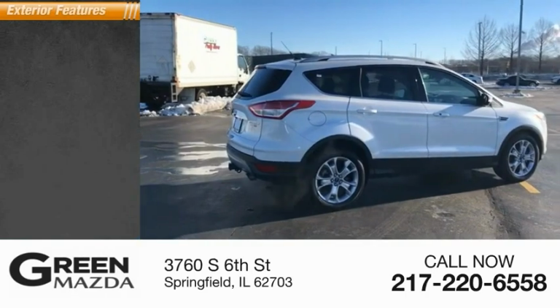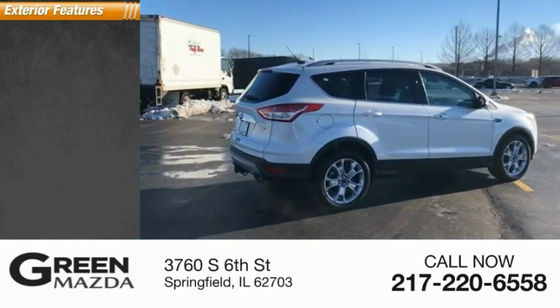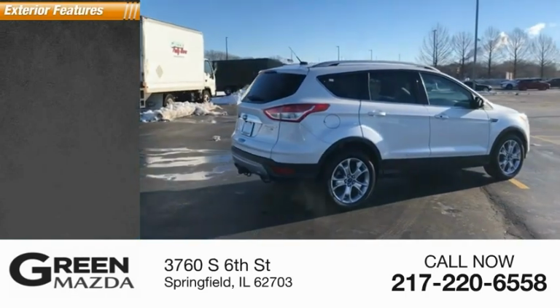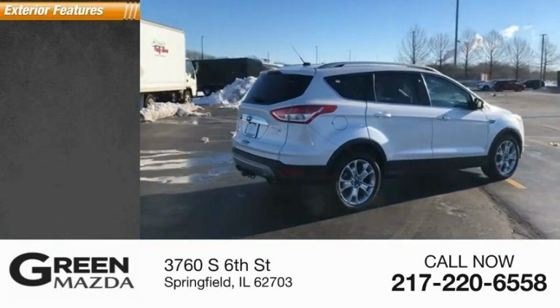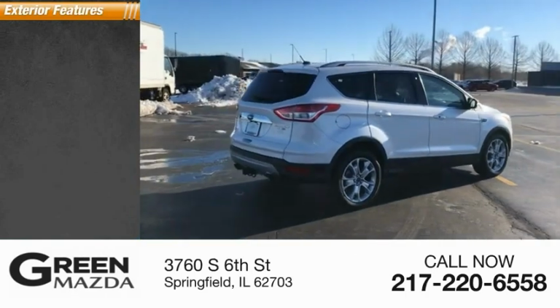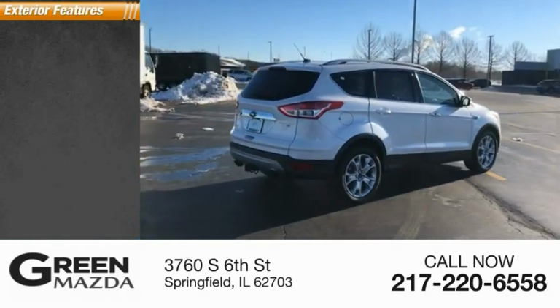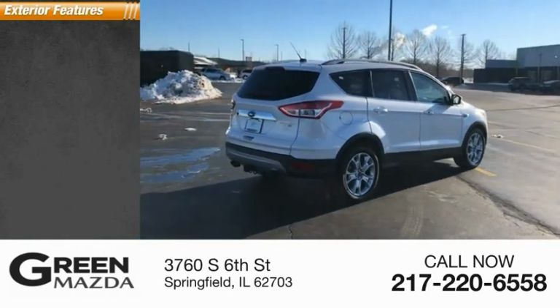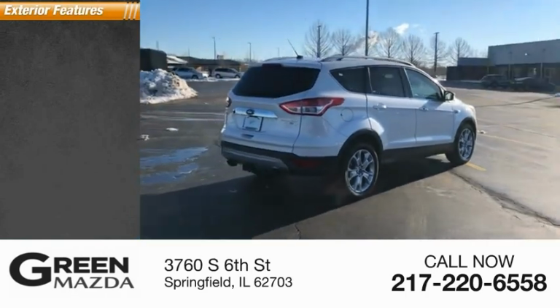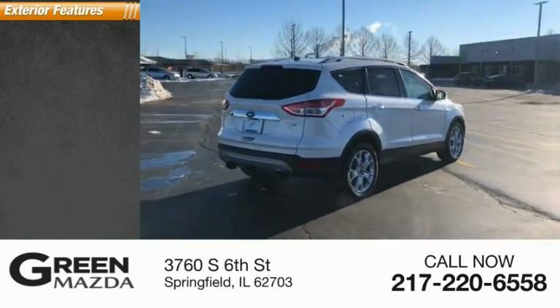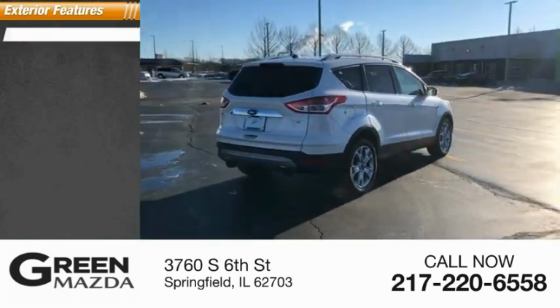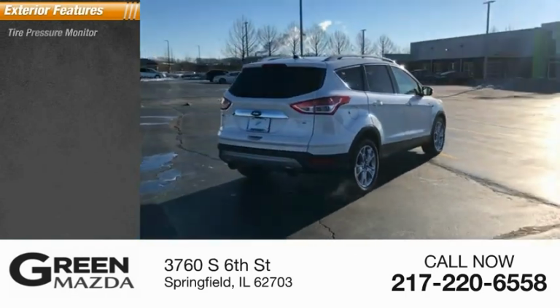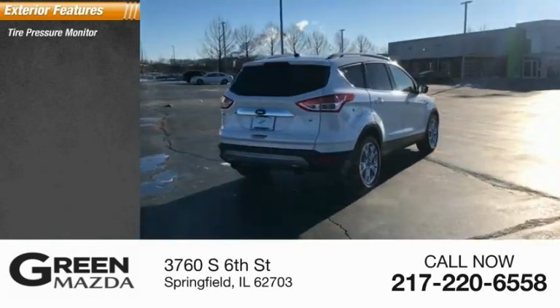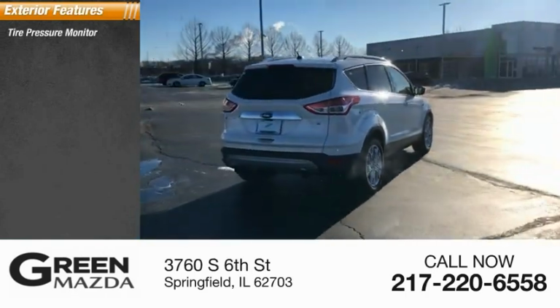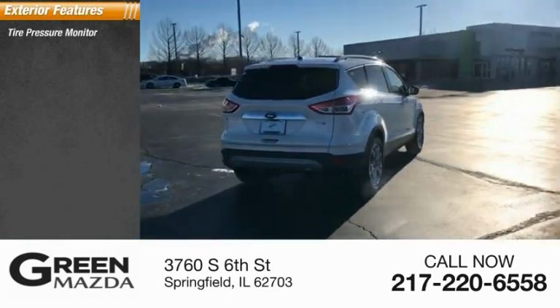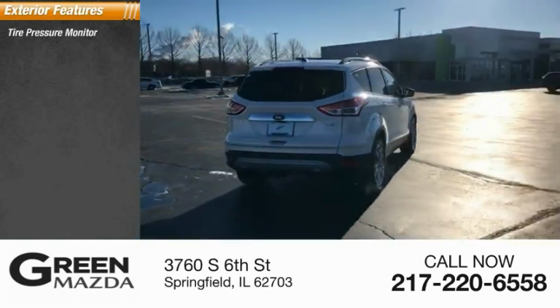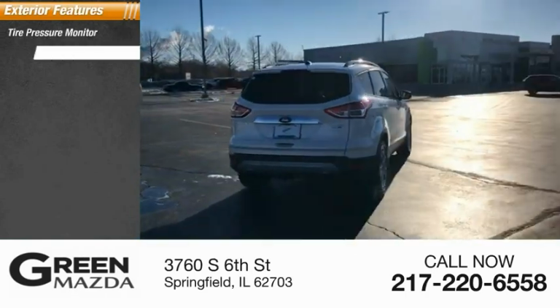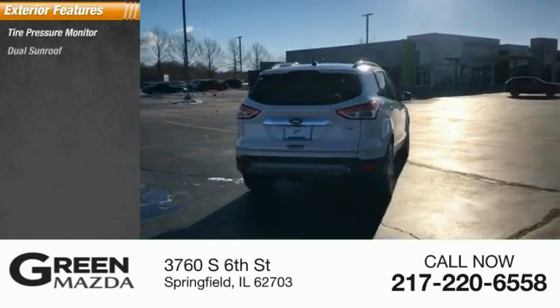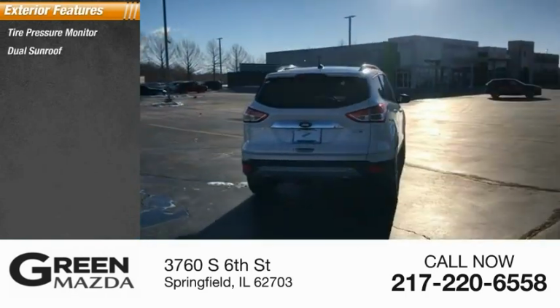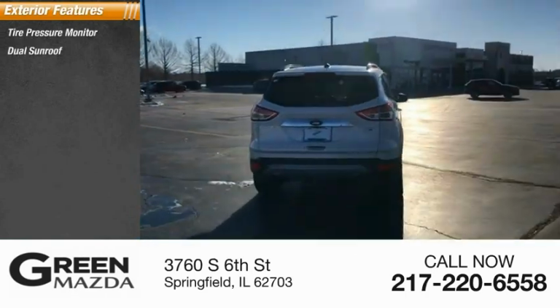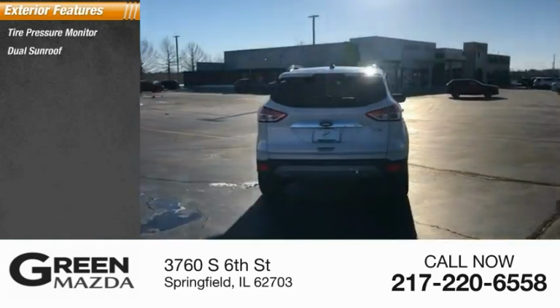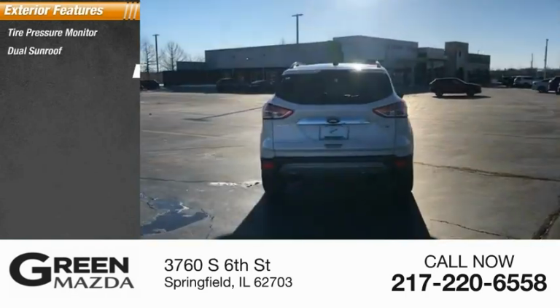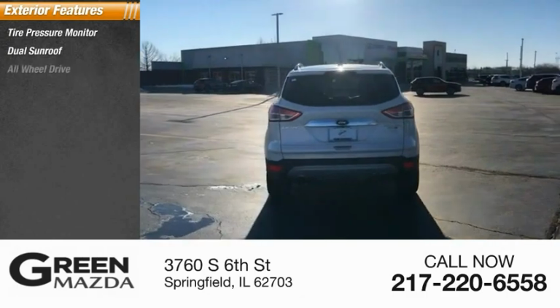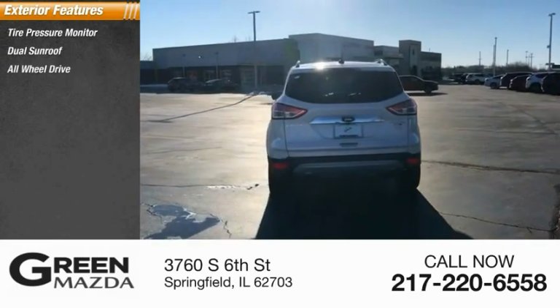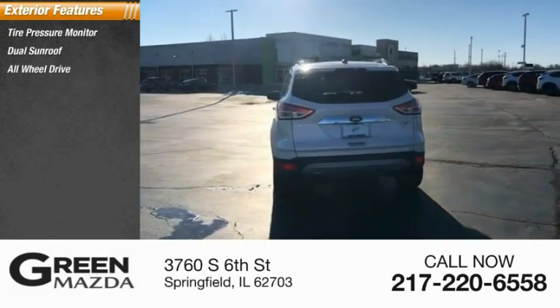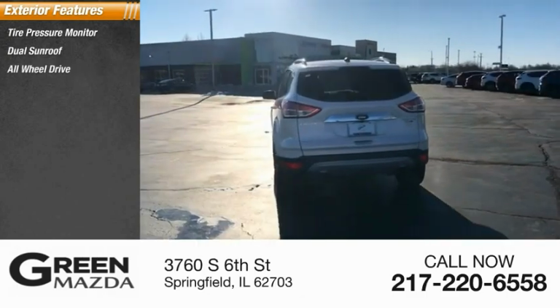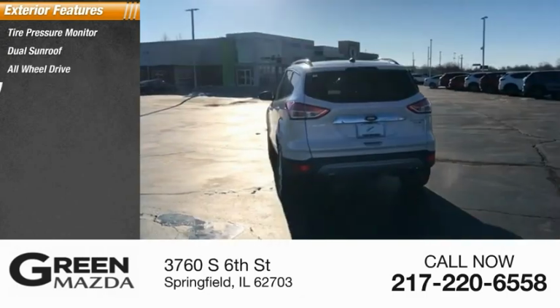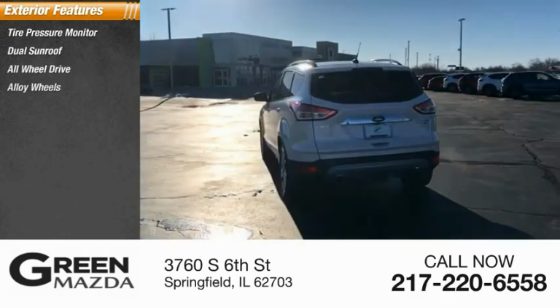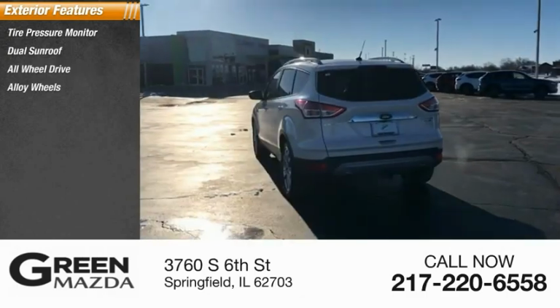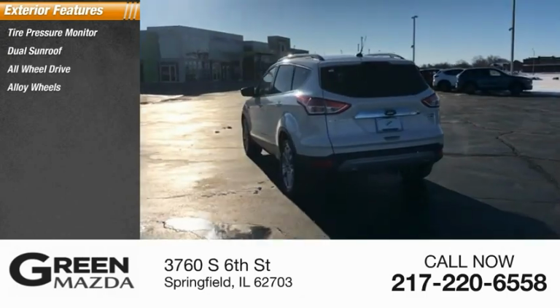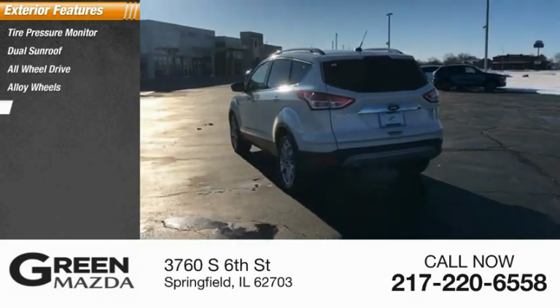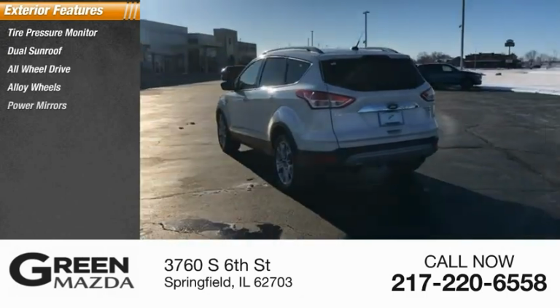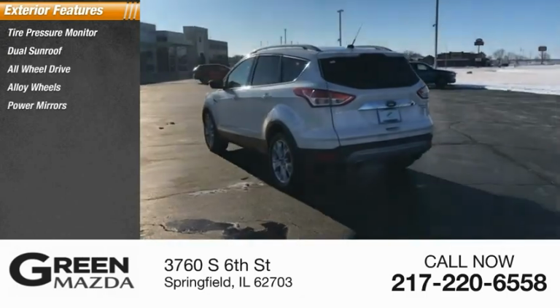Here are some of this vehicle's great options: tire pressure monitor, dual sunroof, all-wheel drive, alloy wheels, and power mirrors.